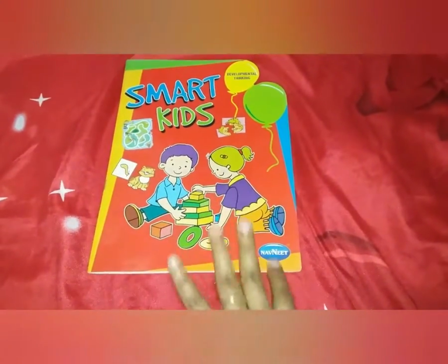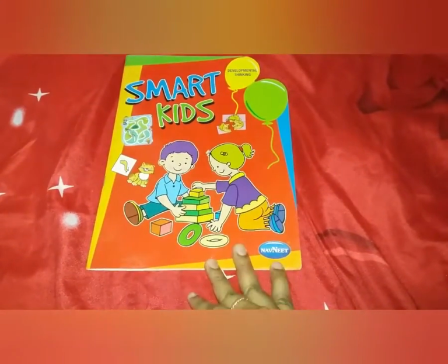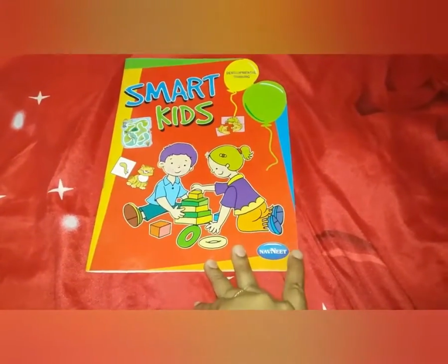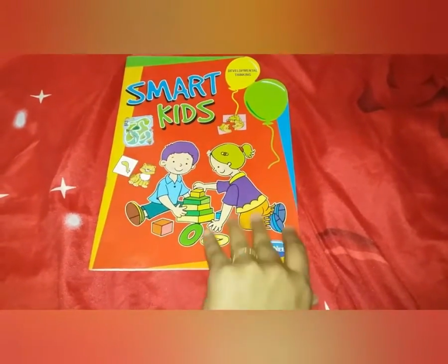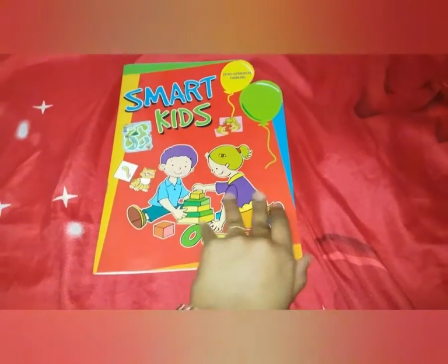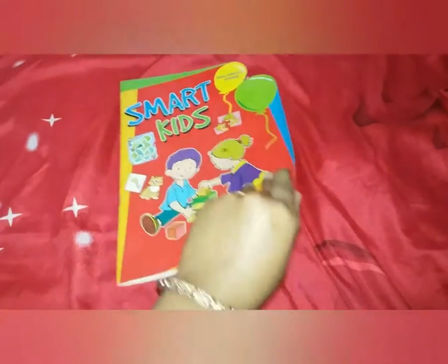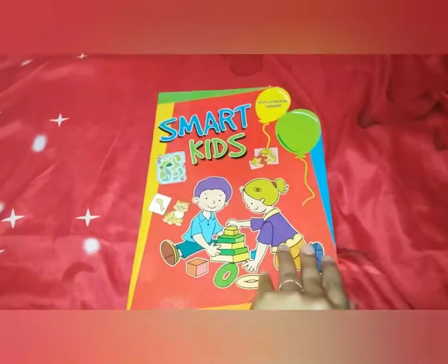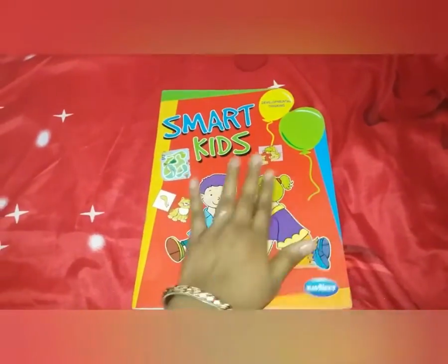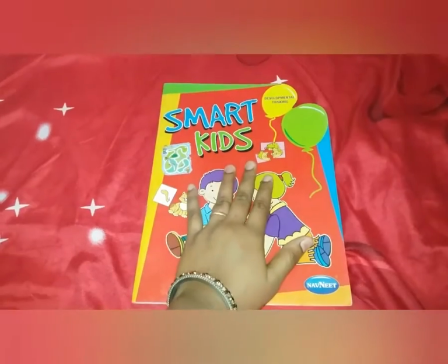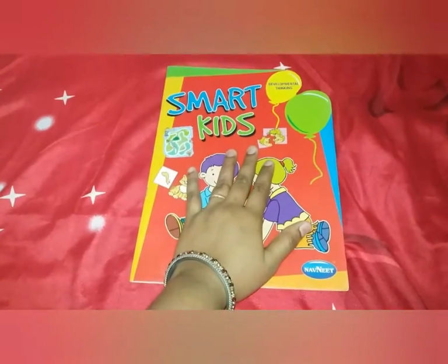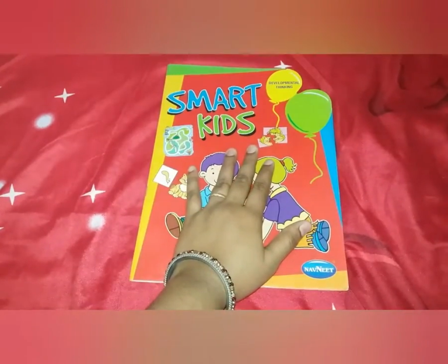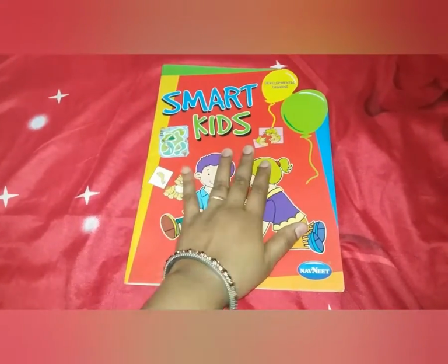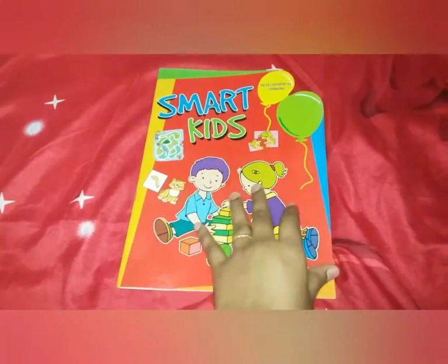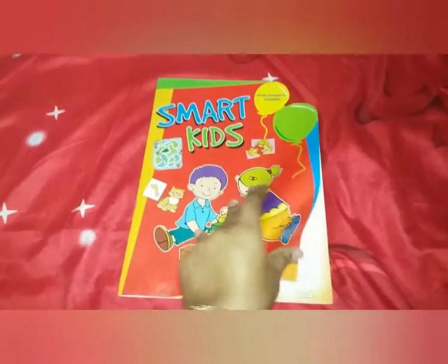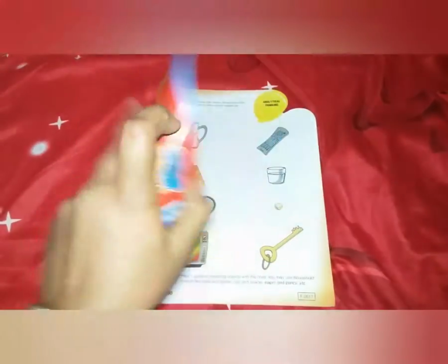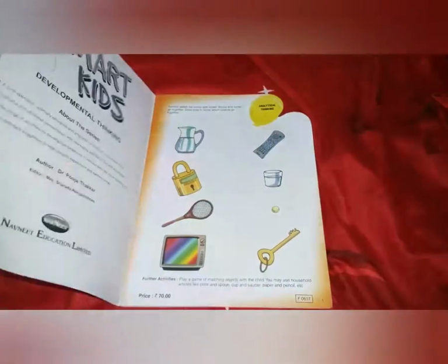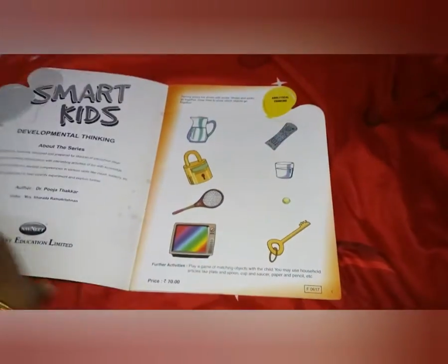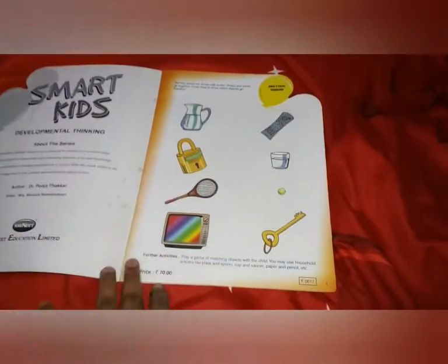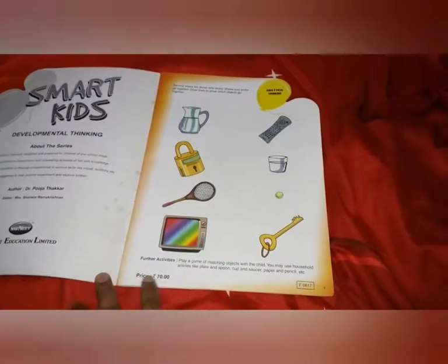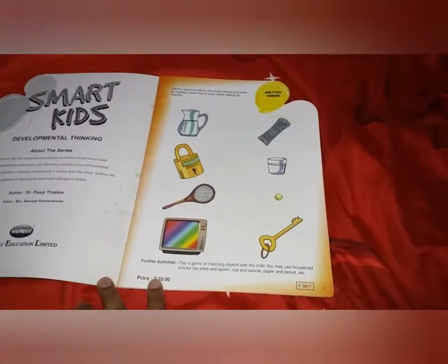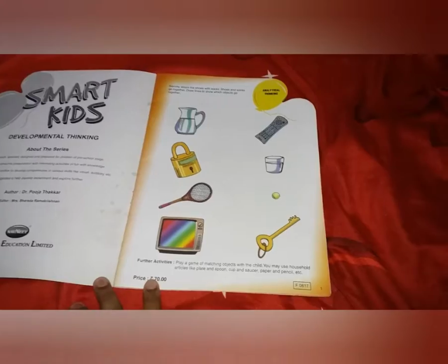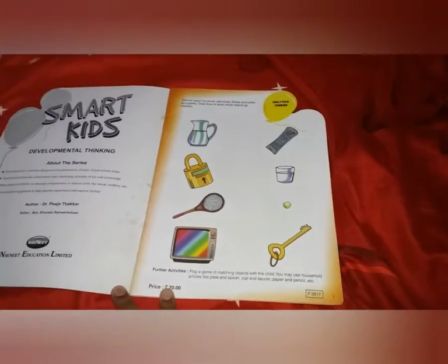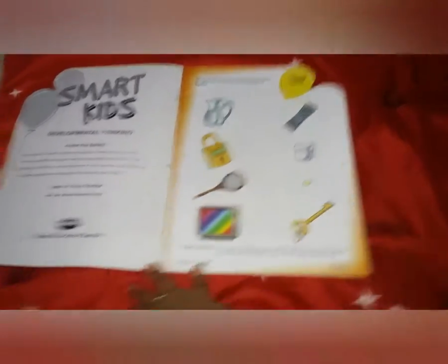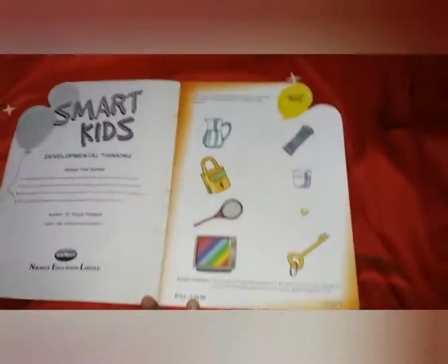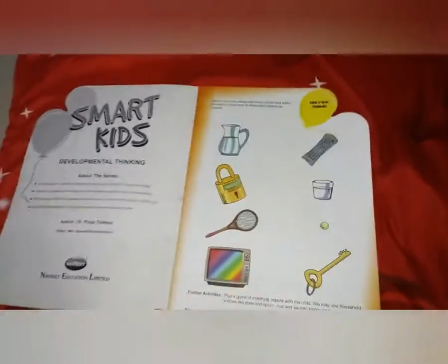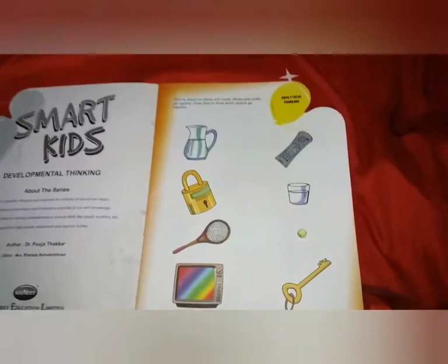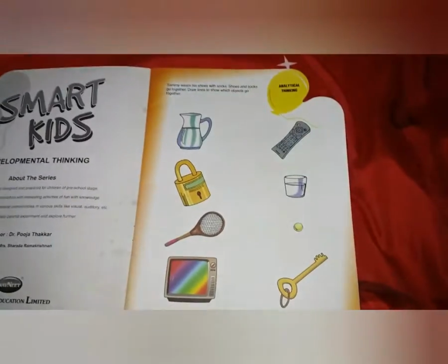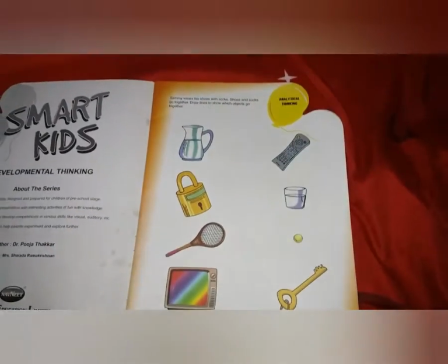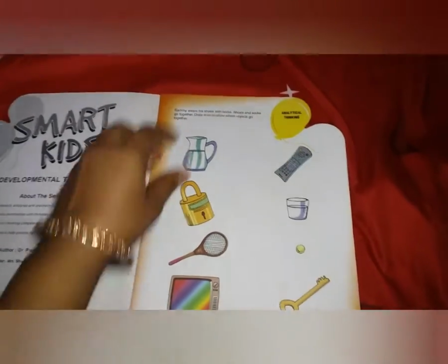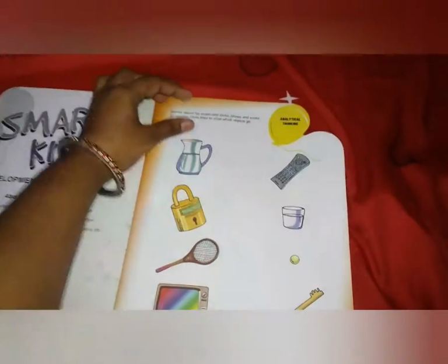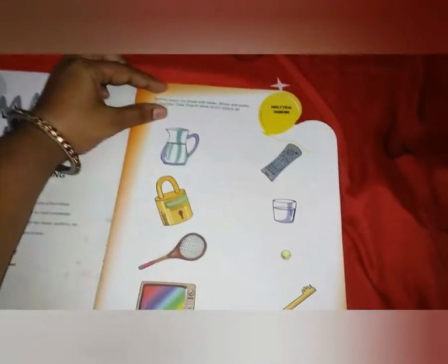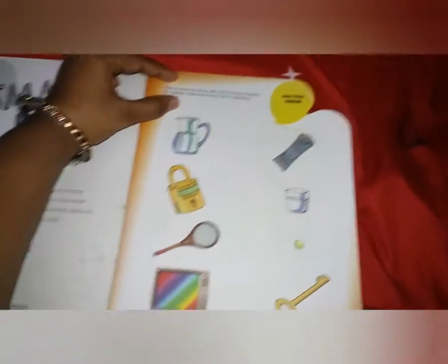As you can see, it's from the Navneet brand. I brought this book from a local bookstore and got it for rupees 70, as the price is shown here. Various activities are given, and for each activity they have provided guidance on what to do.